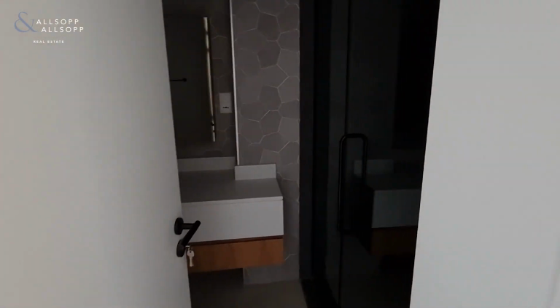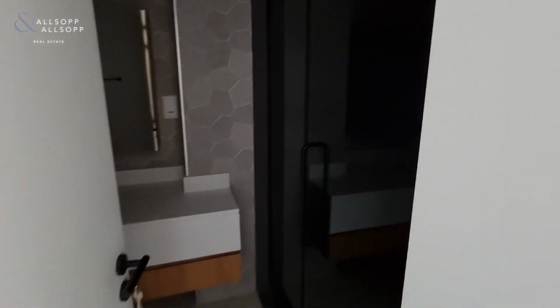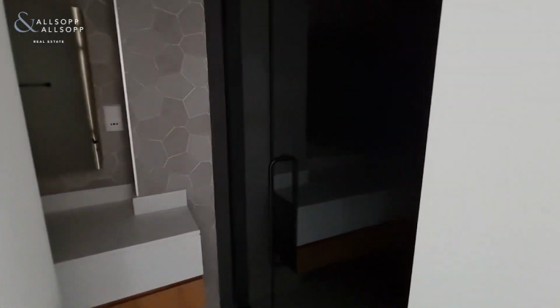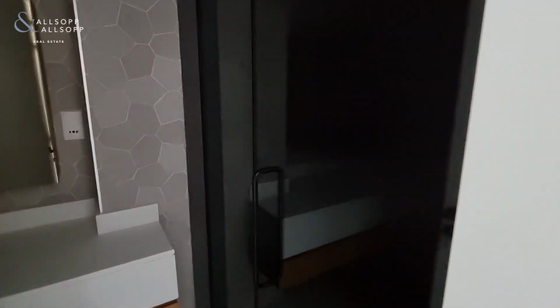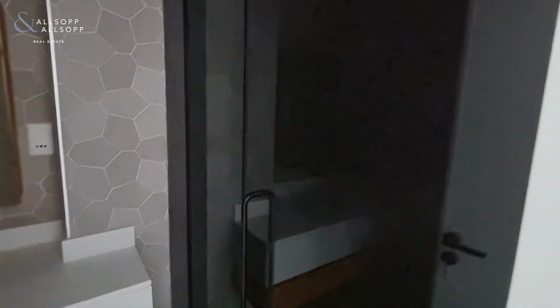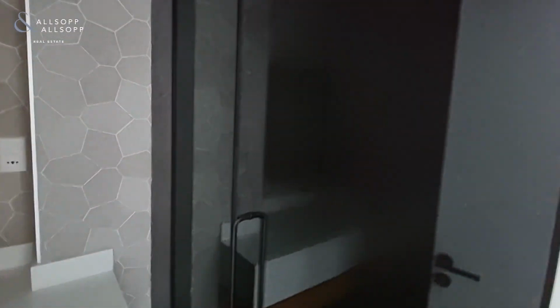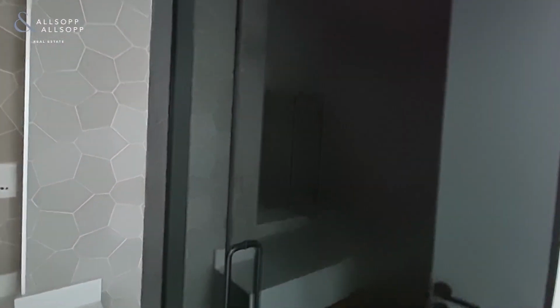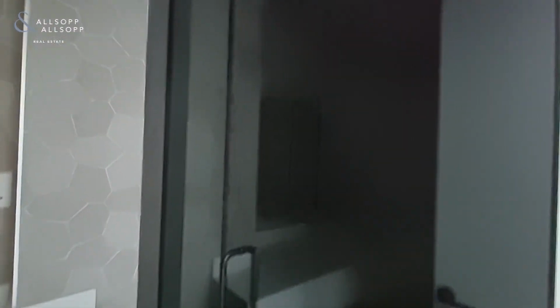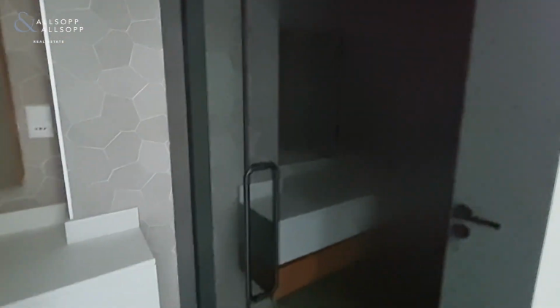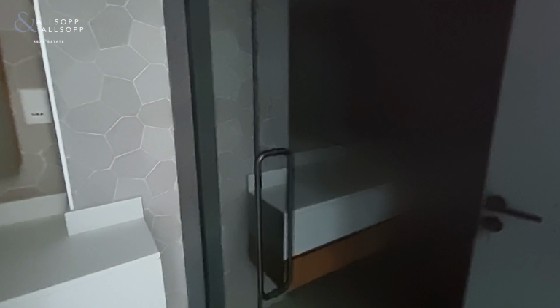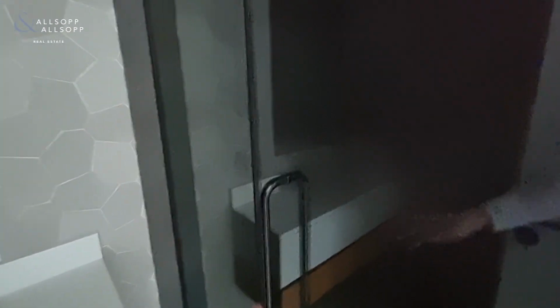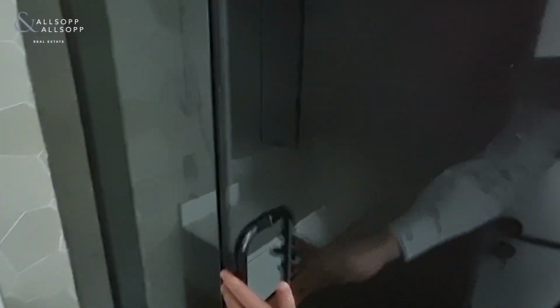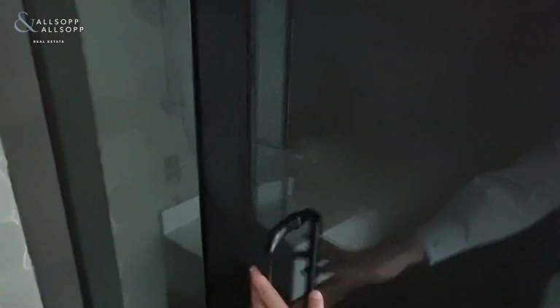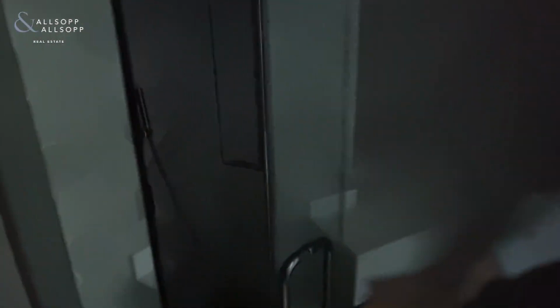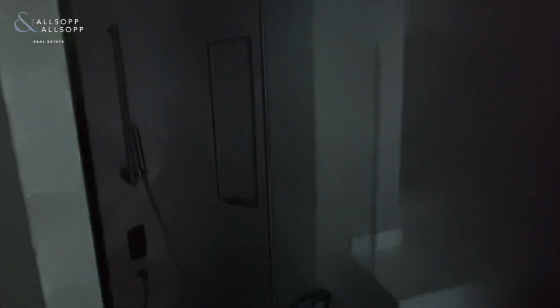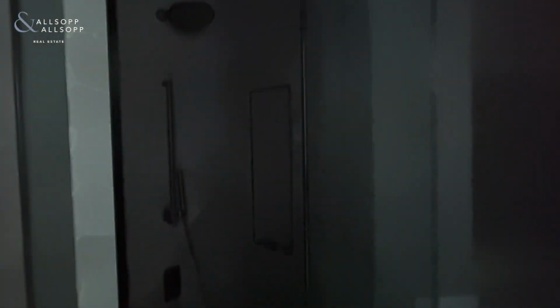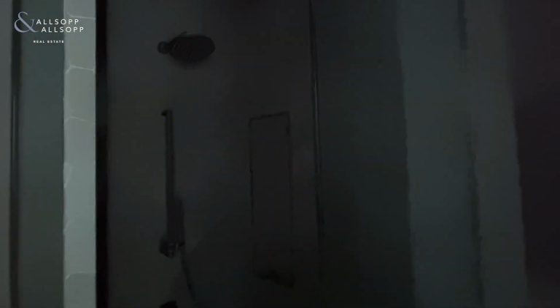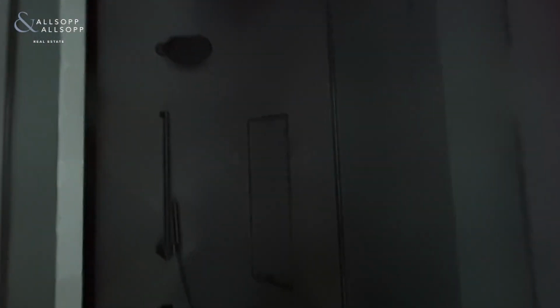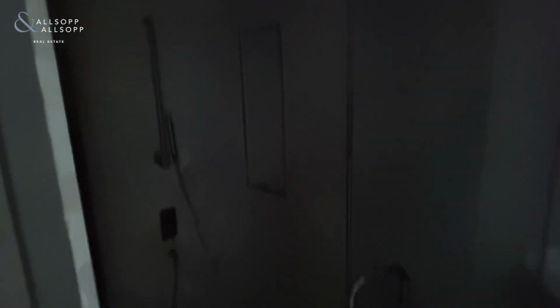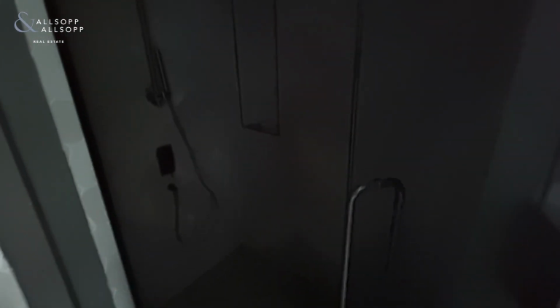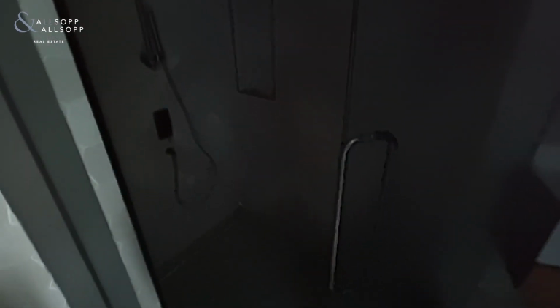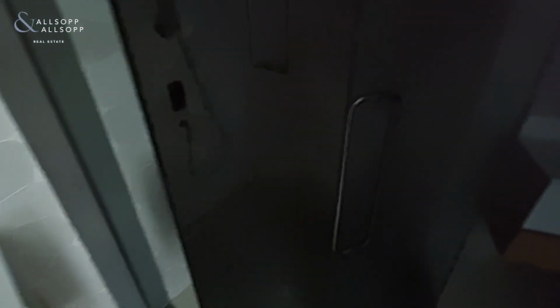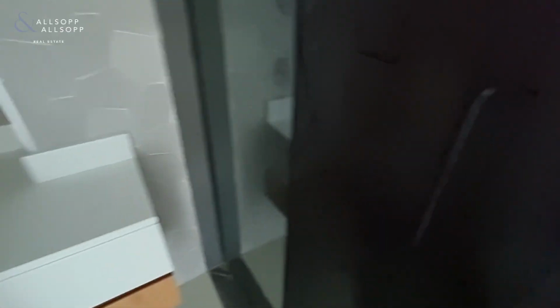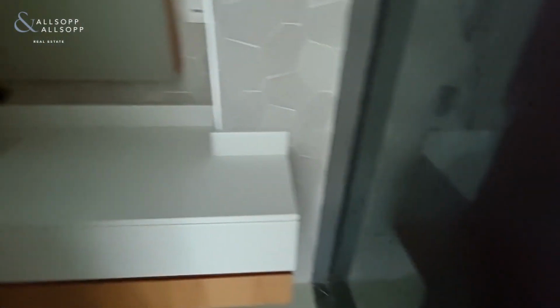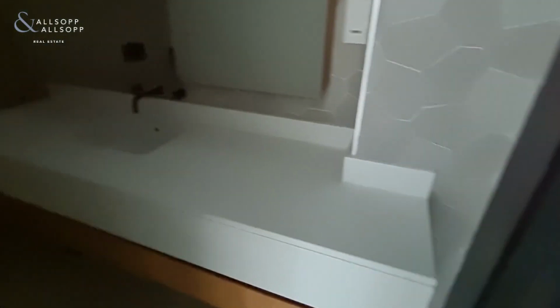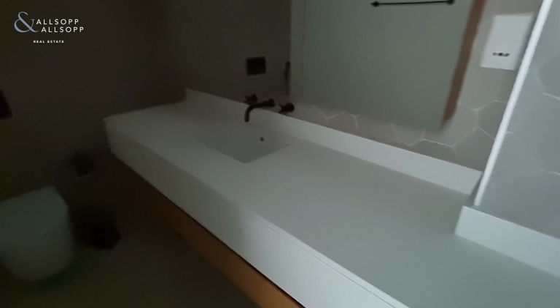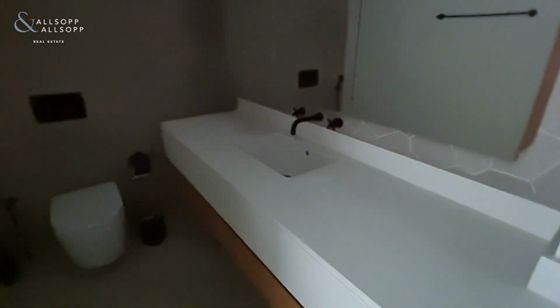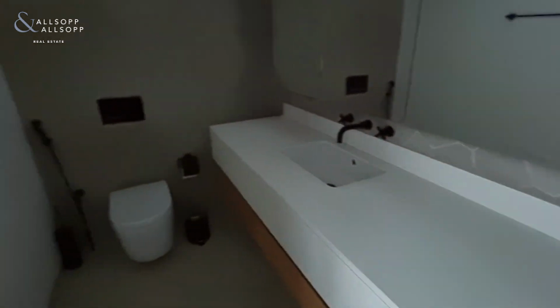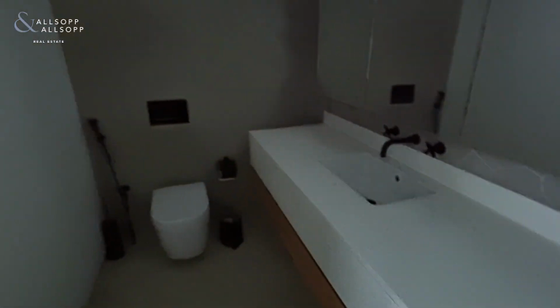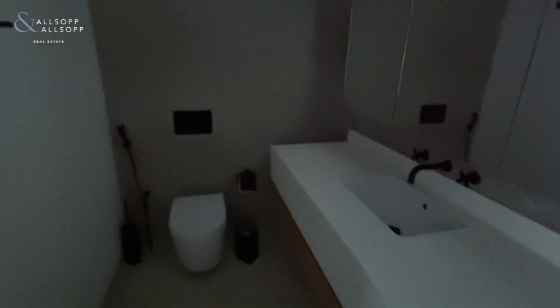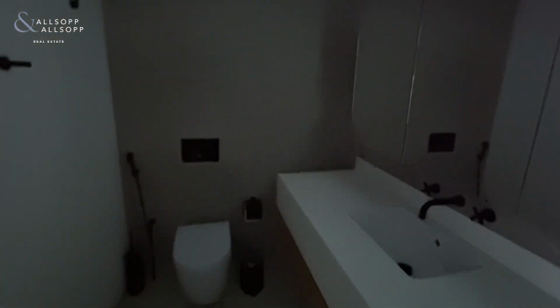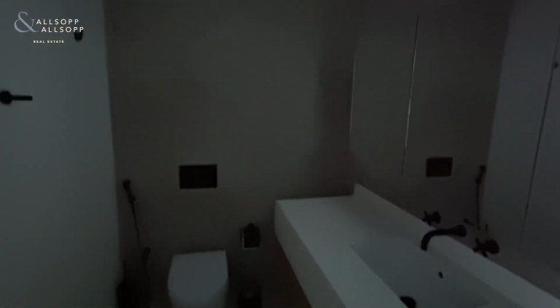You have a modern master bath out here with a shower in here and a separate toilet.